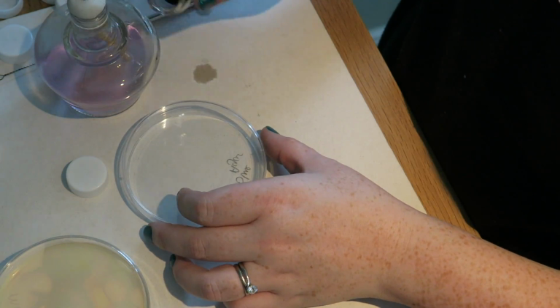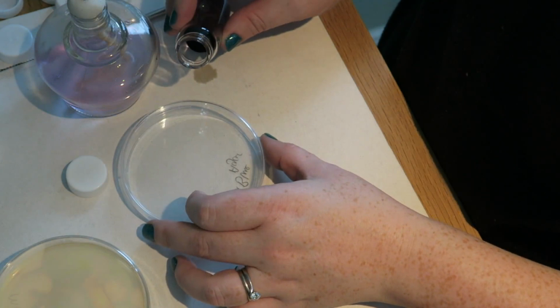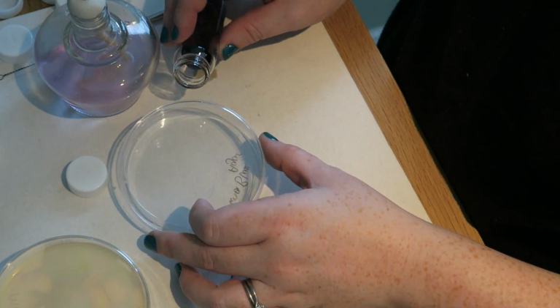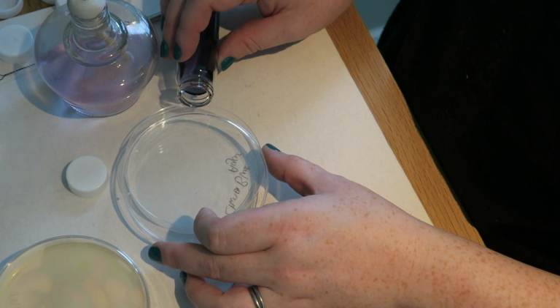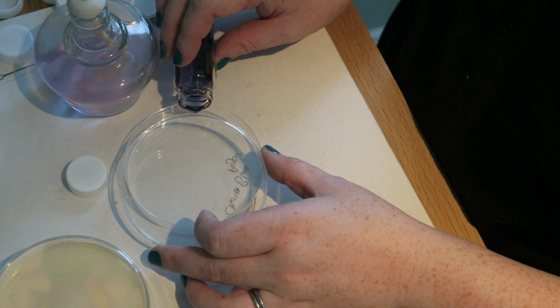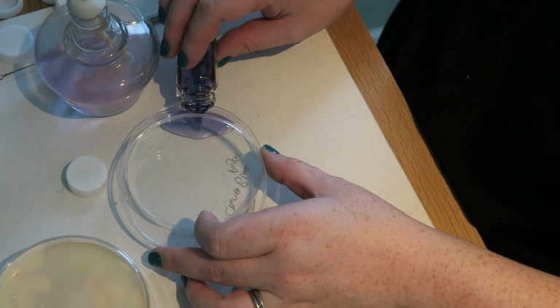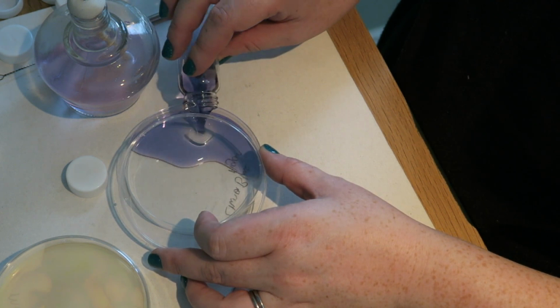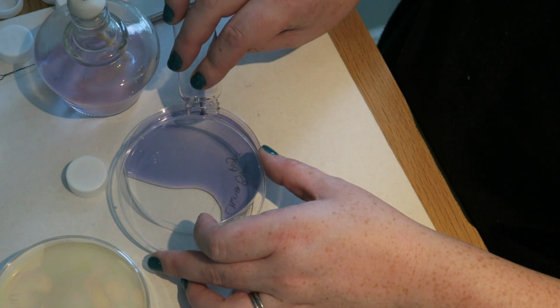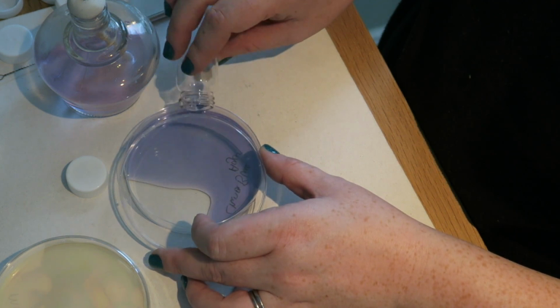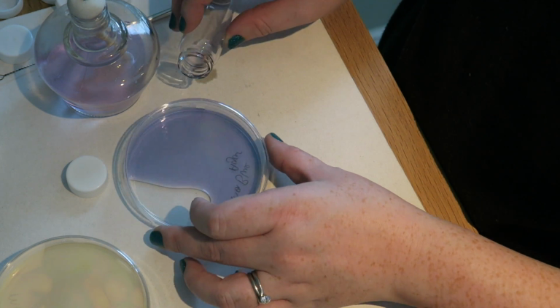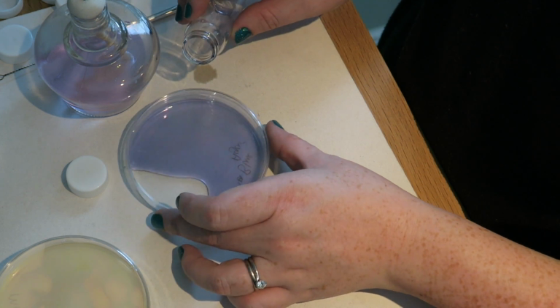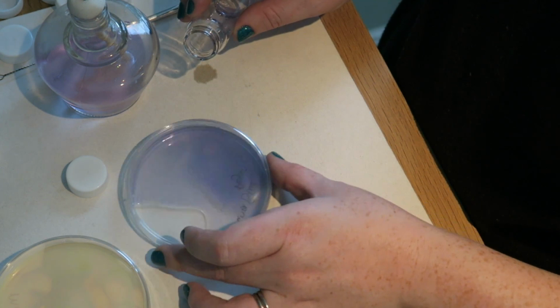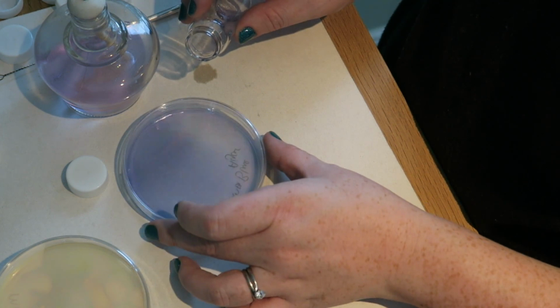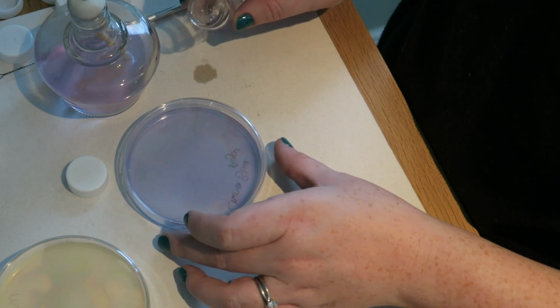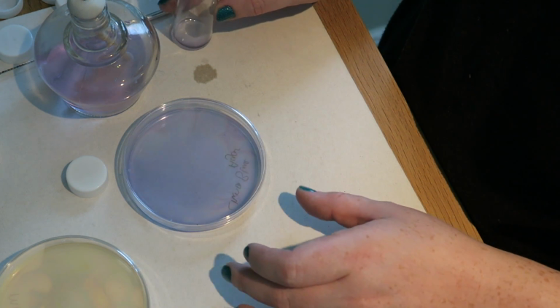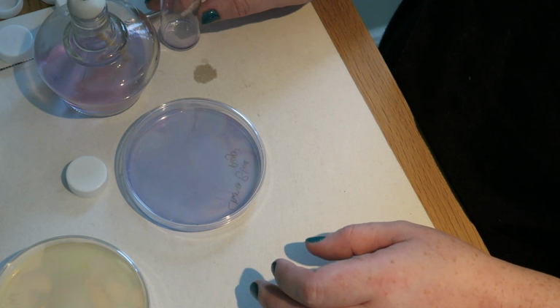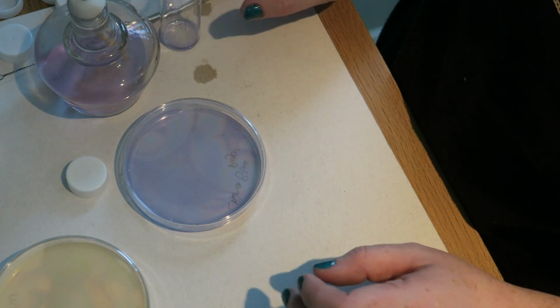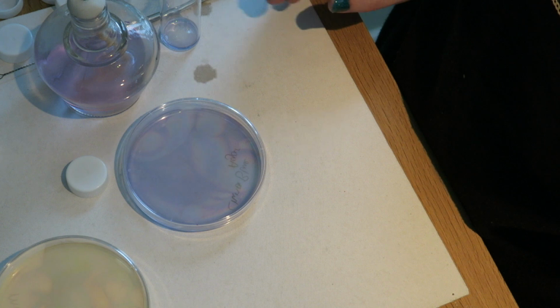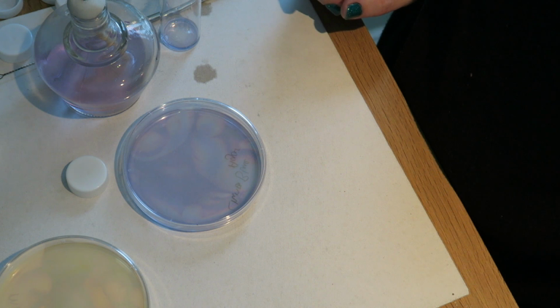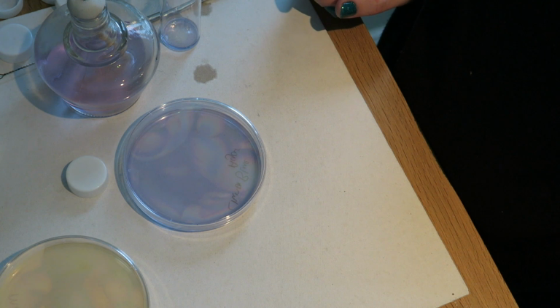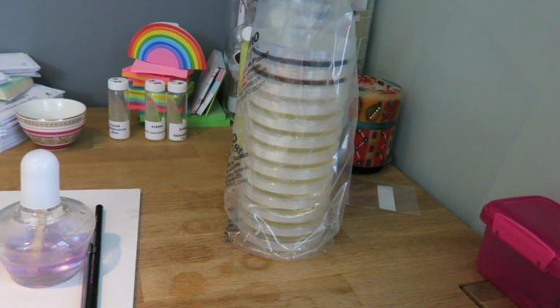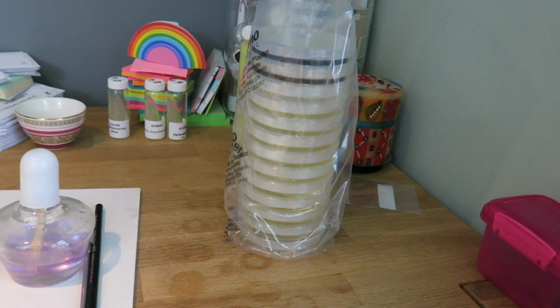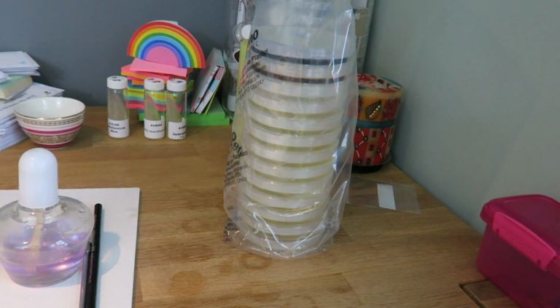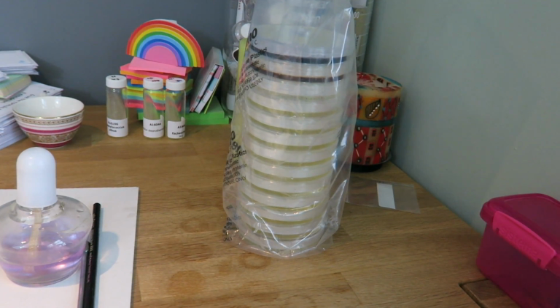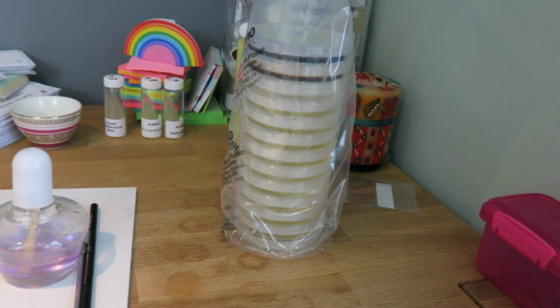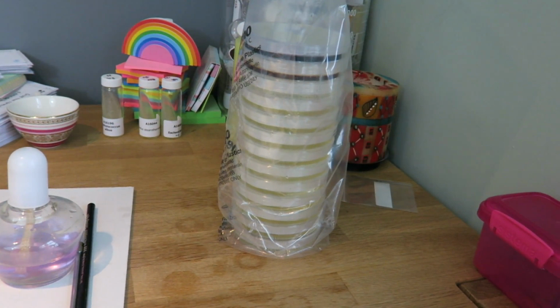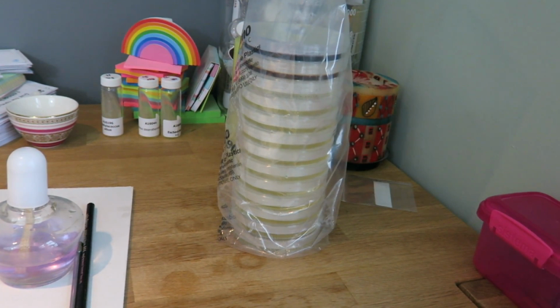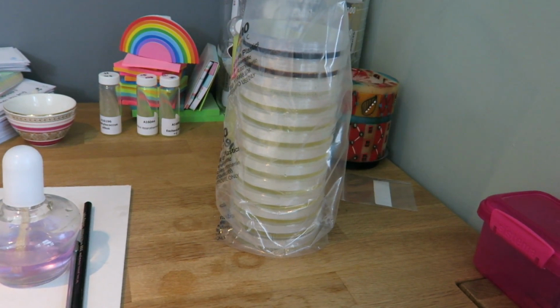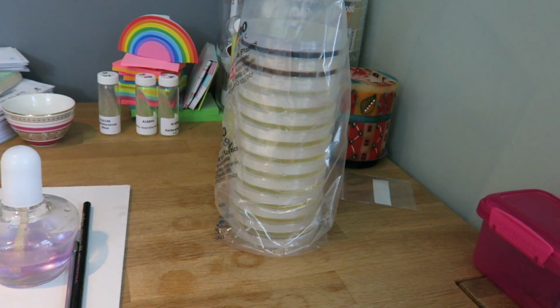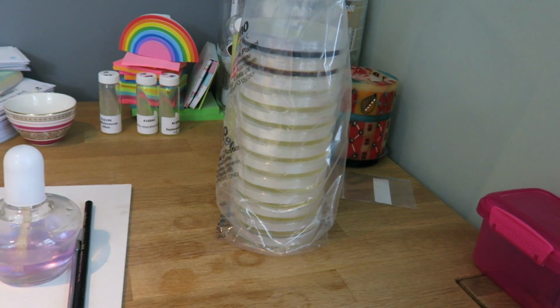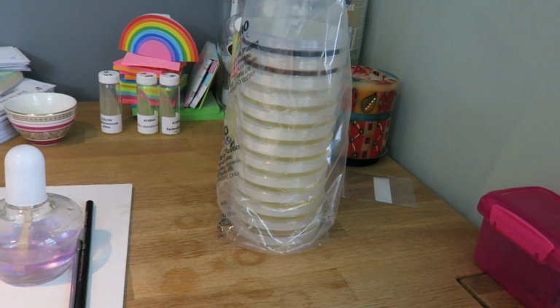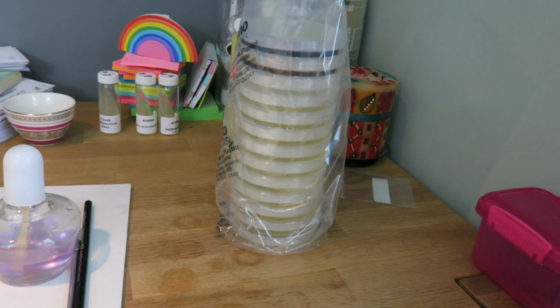If you want to take the lid off as little as possible to pour it in, and generally when it just about covers, that is enough to put in. When you're finished pouring, you can put the bag back over the top and leave them like that until they are set.